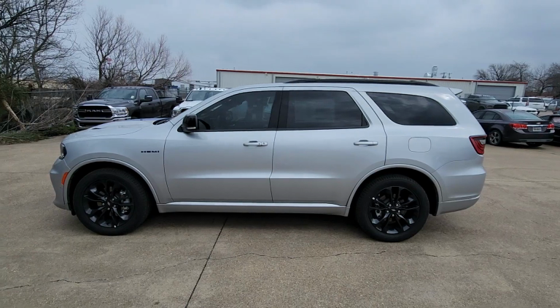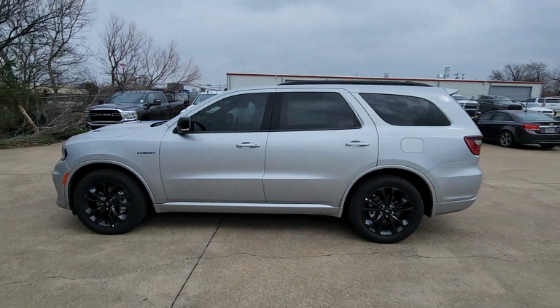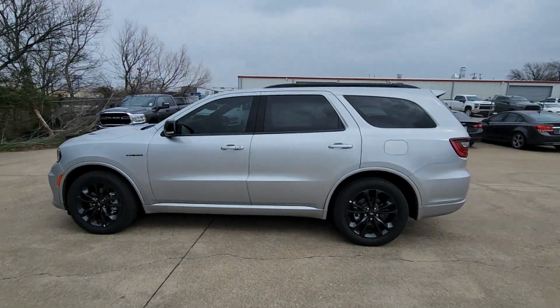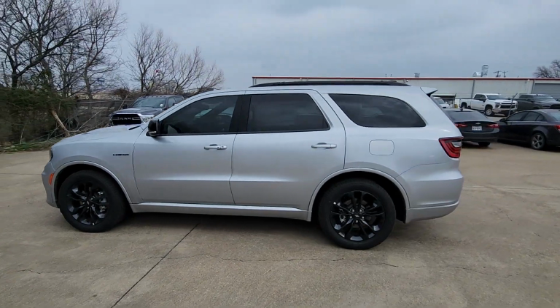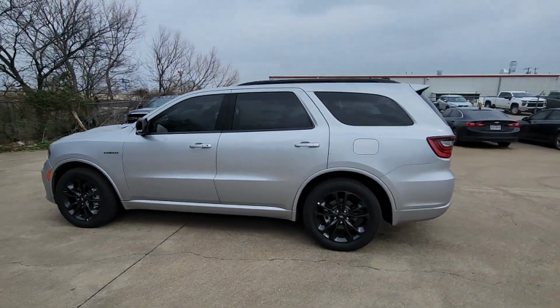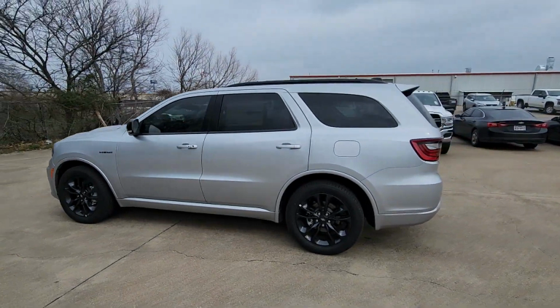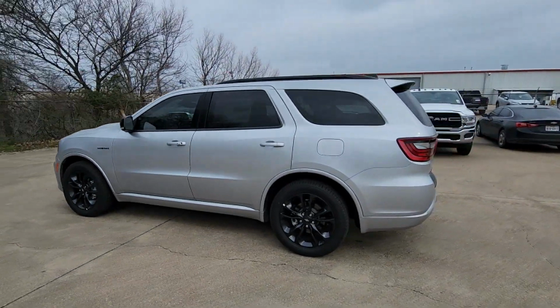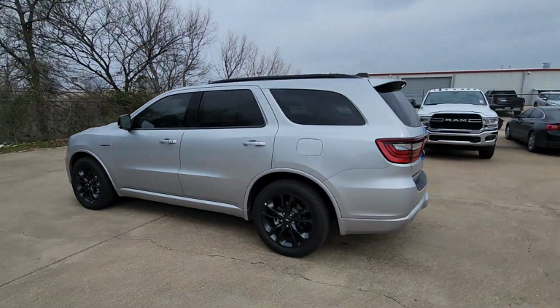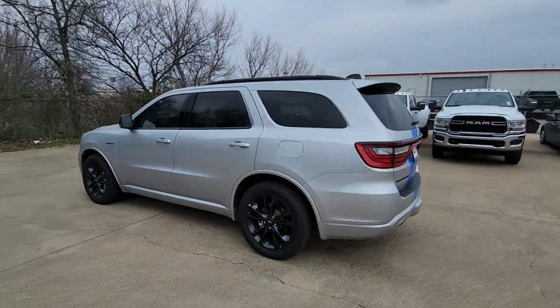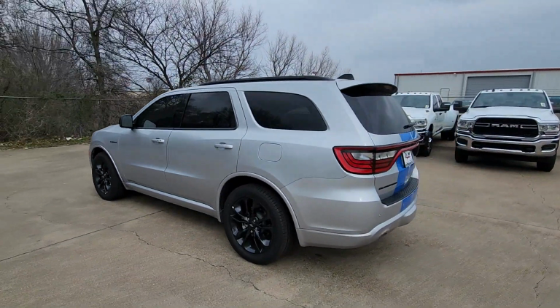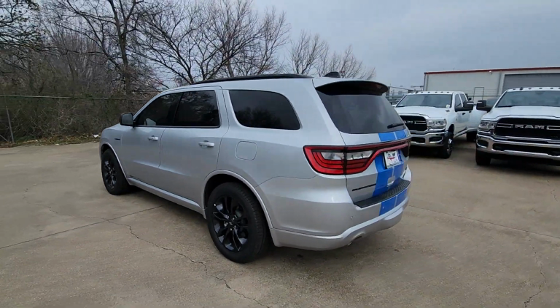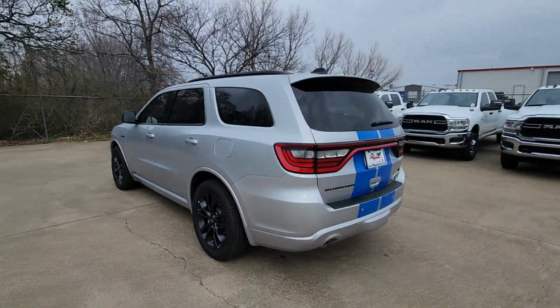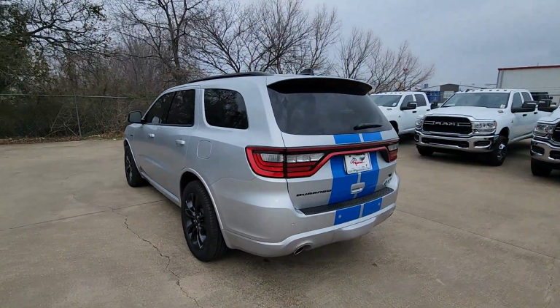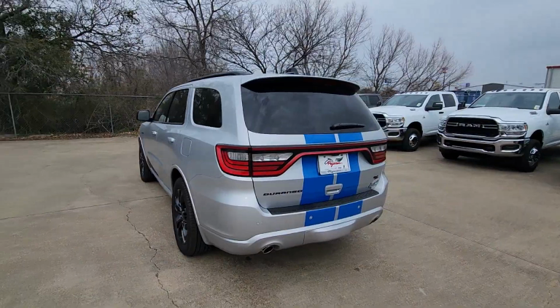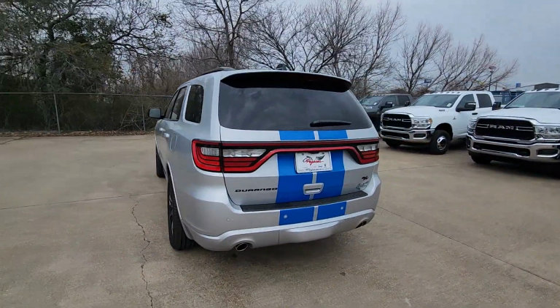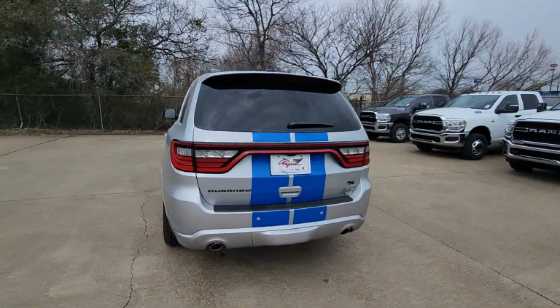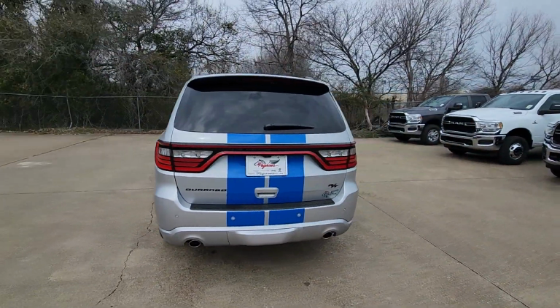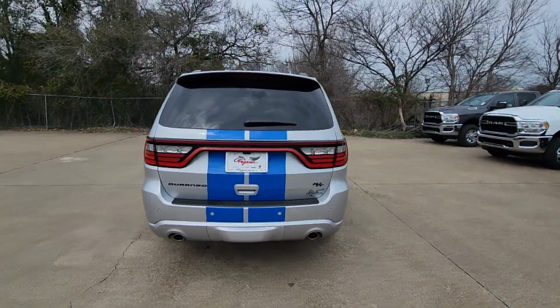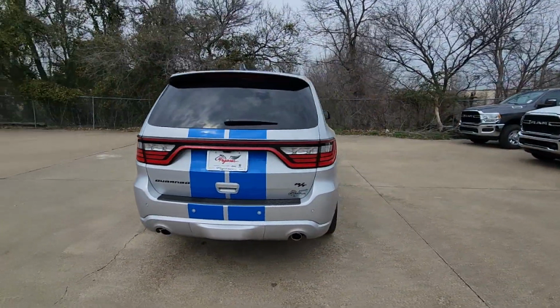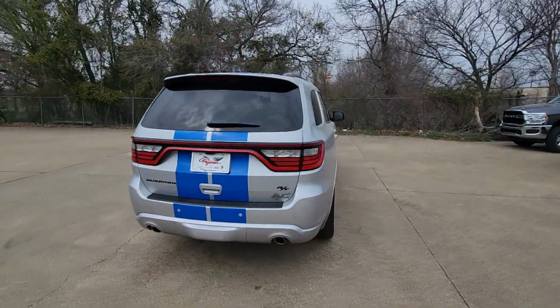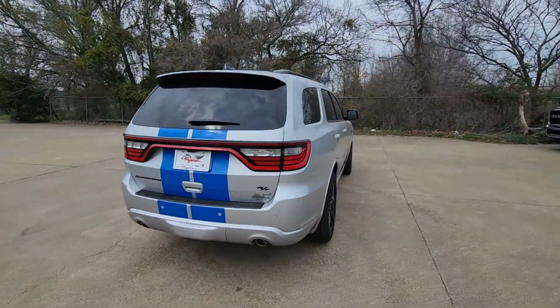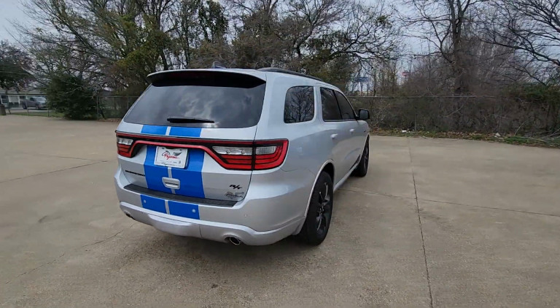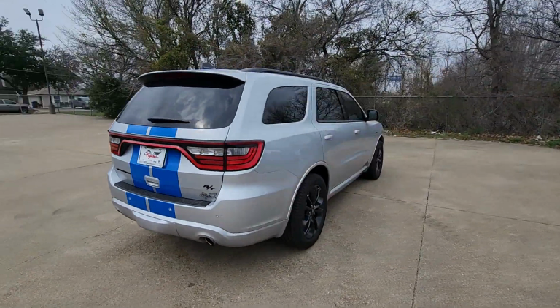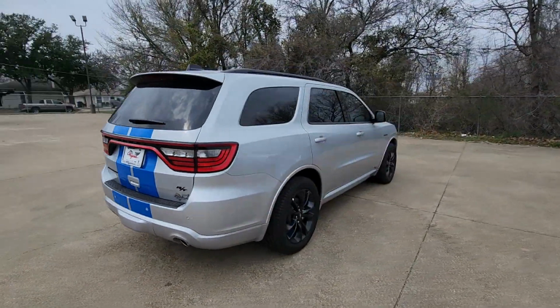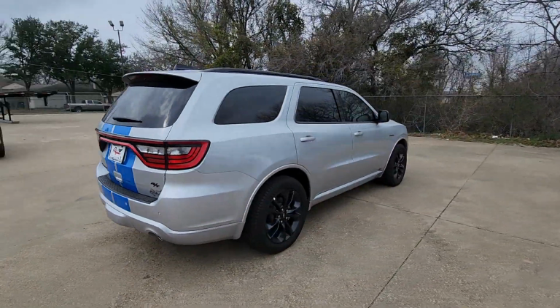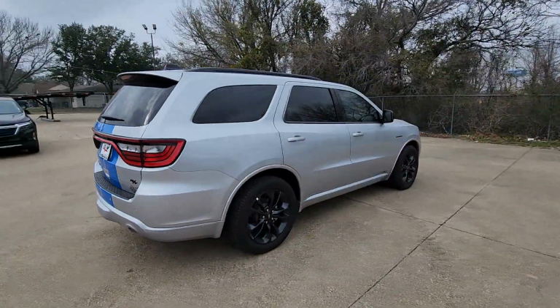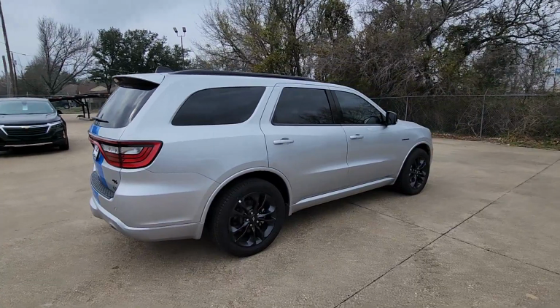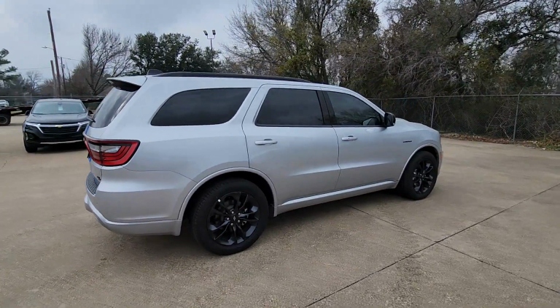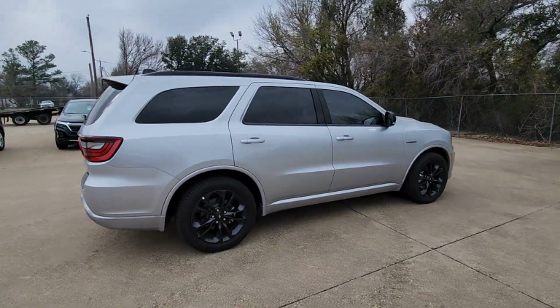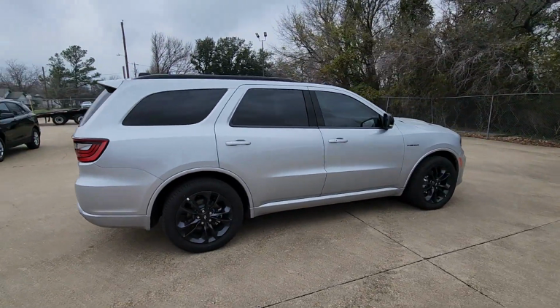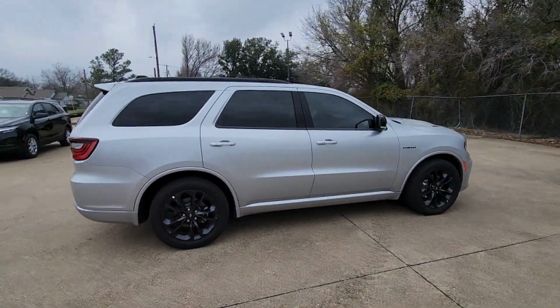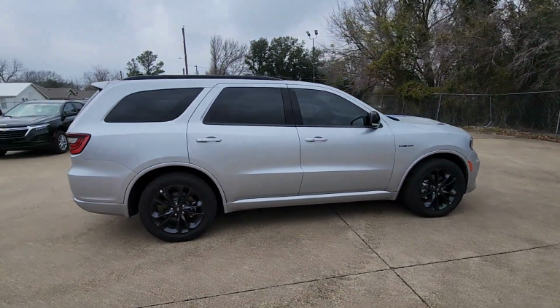Look no further than the 2023 Dodge Durango — the powerful full-size three-row SUV that blends rugged capability with refined, state-of-the-art comfort.